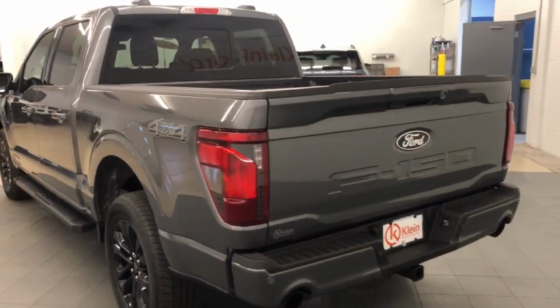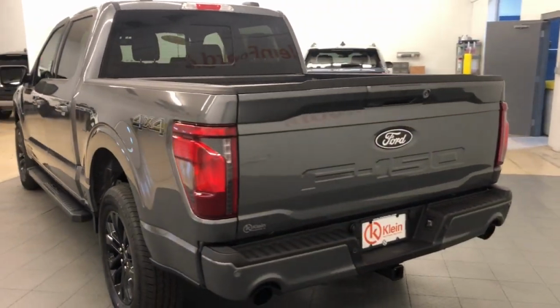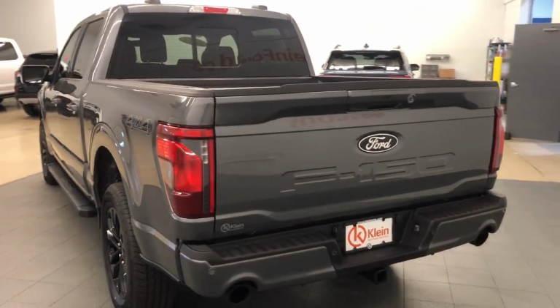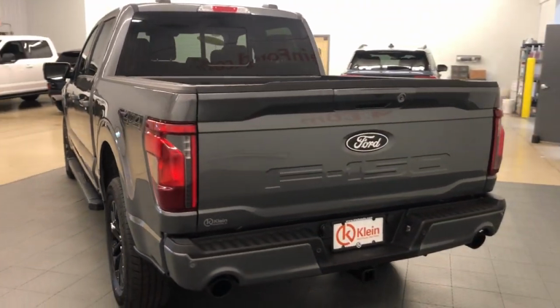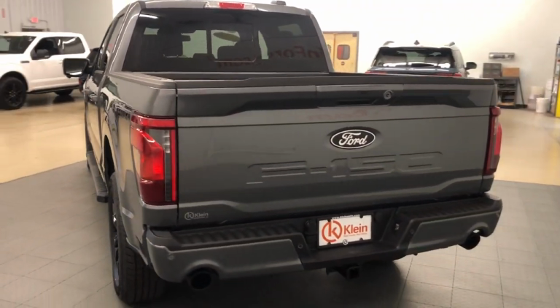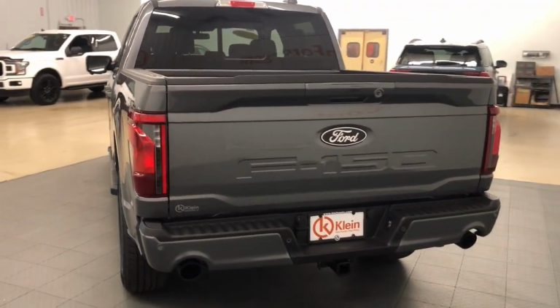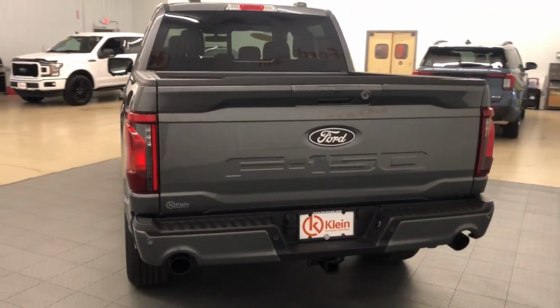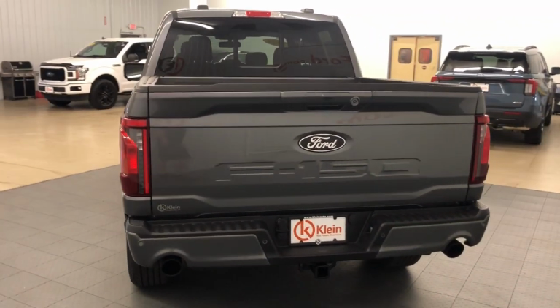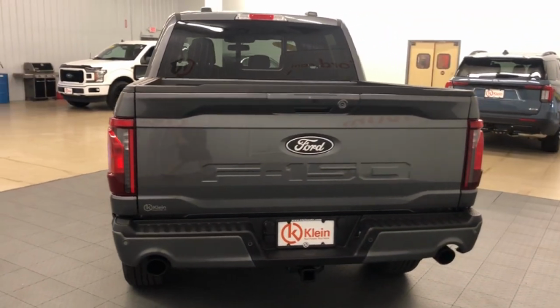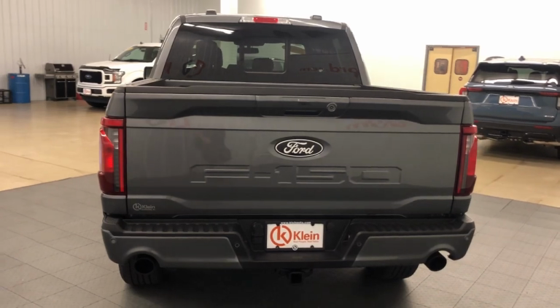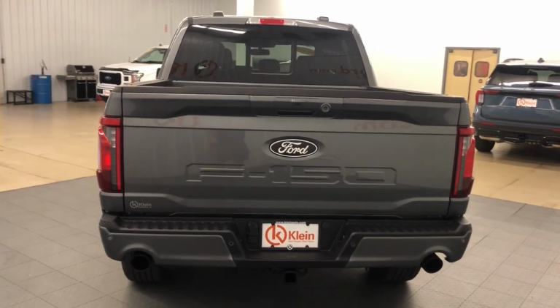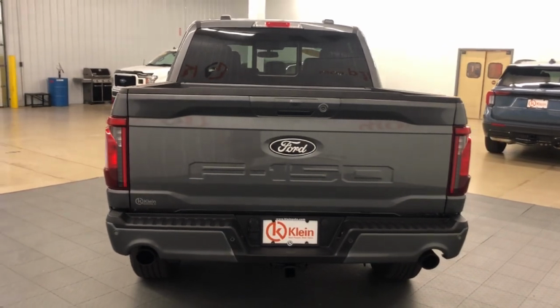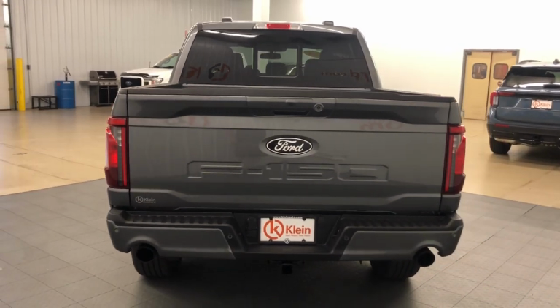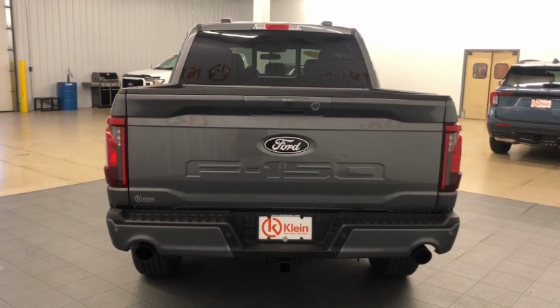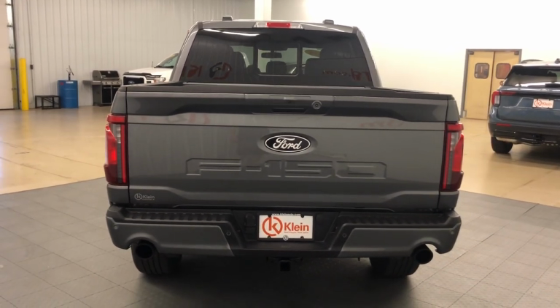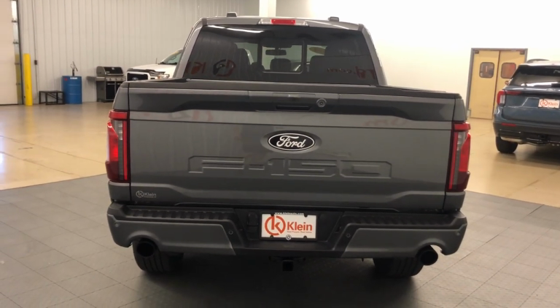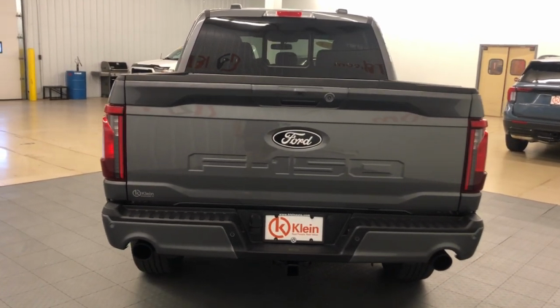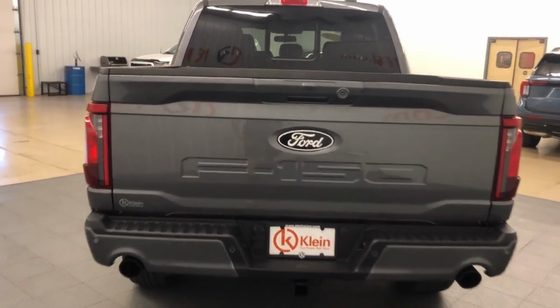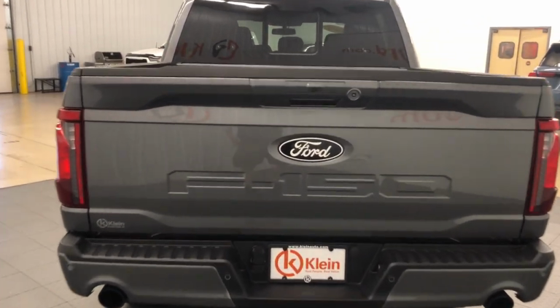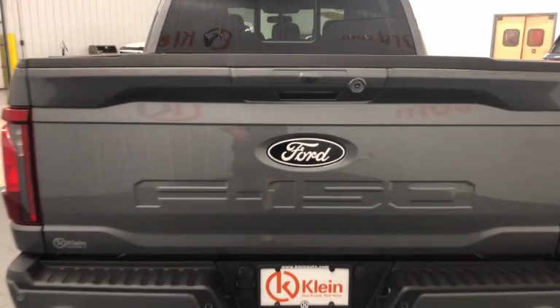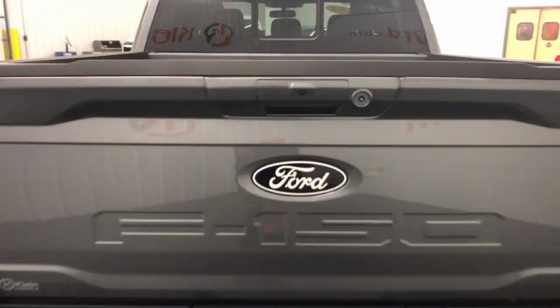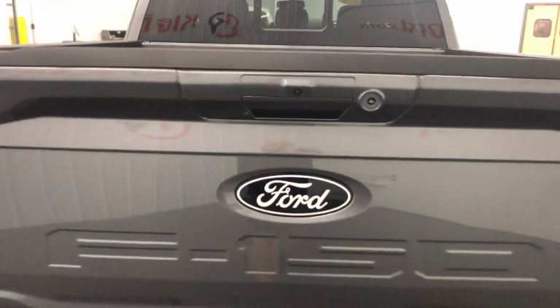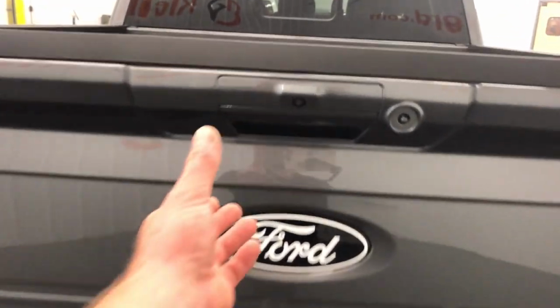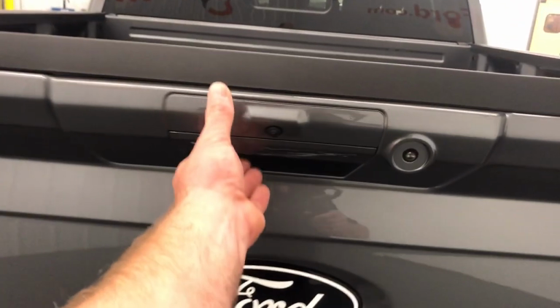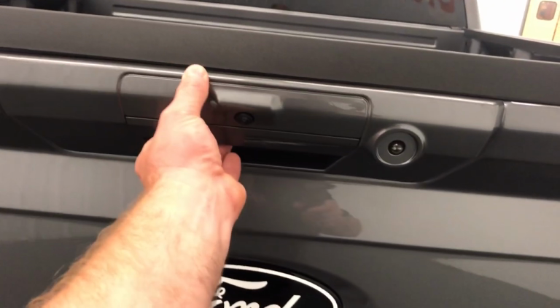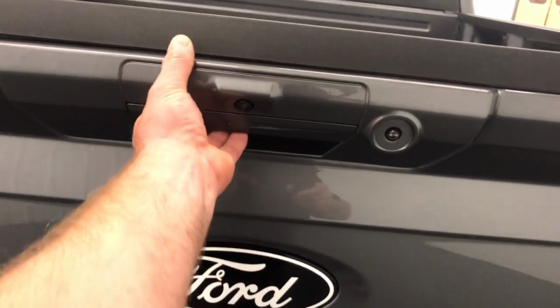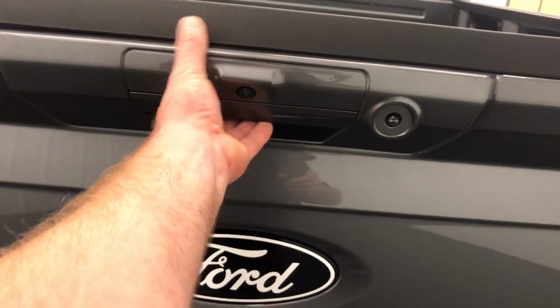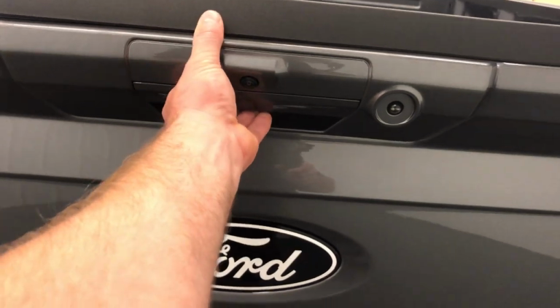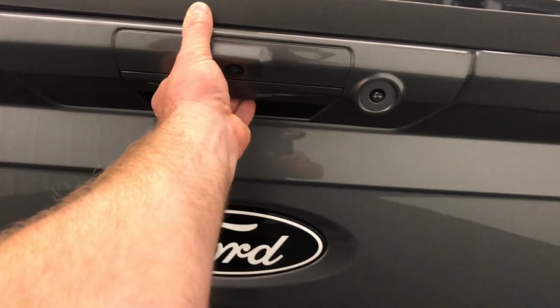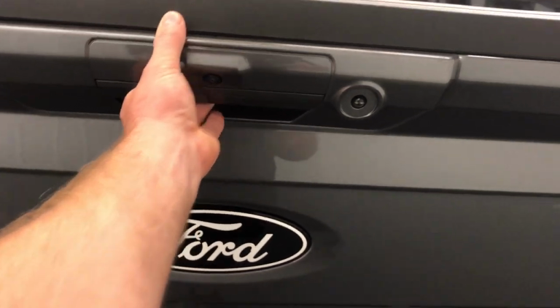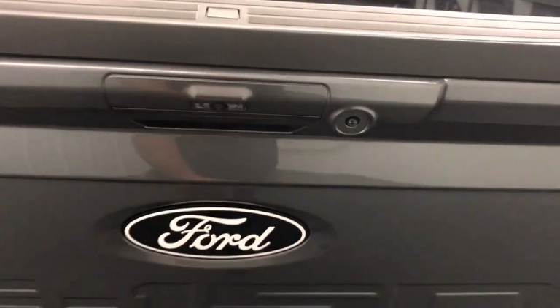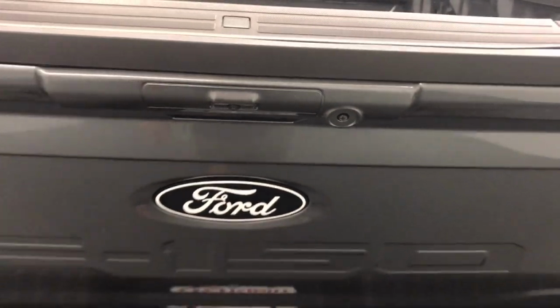These are just some of the great options this vehicle comes with: lane-keeping assist, remote engine start, heated mirrors, heated front seat, and sliding rear window.